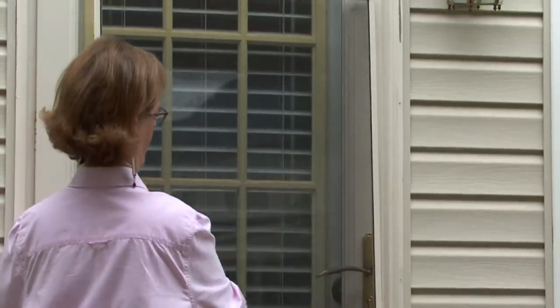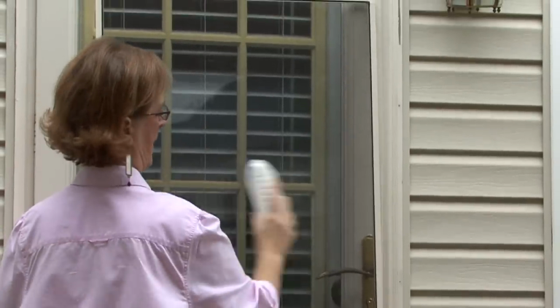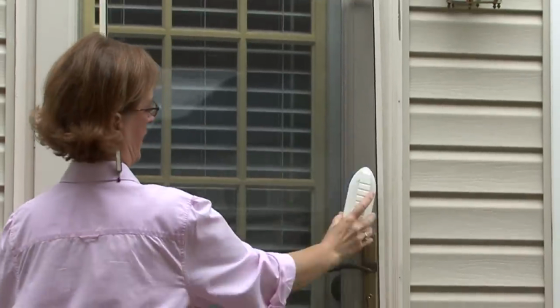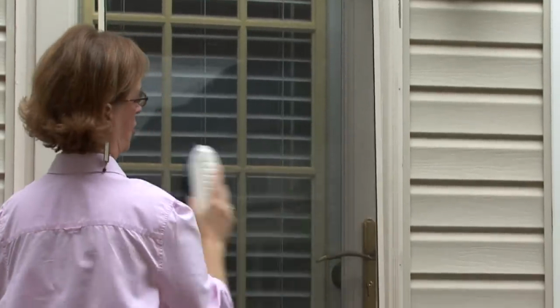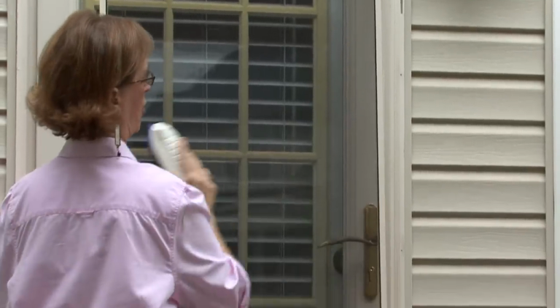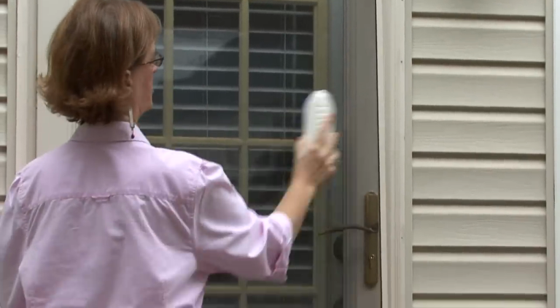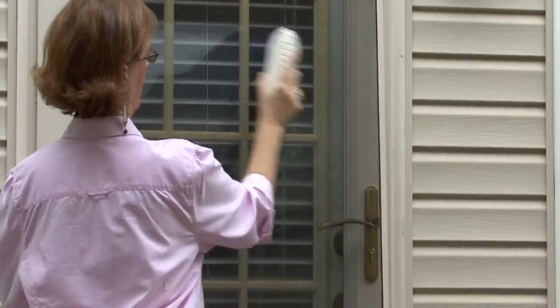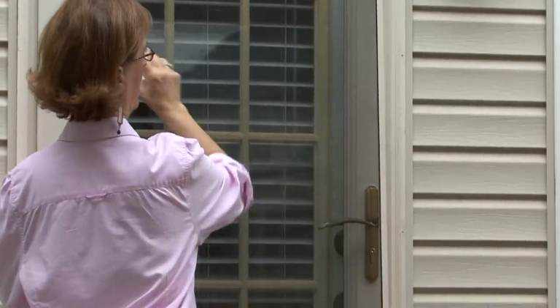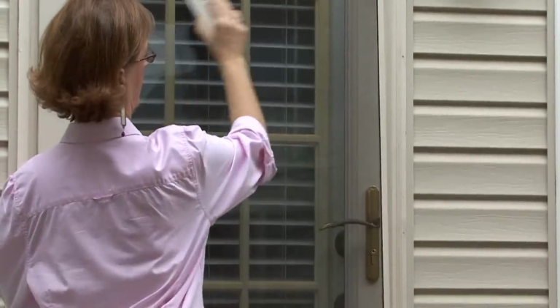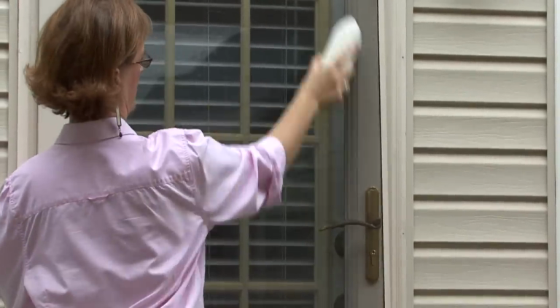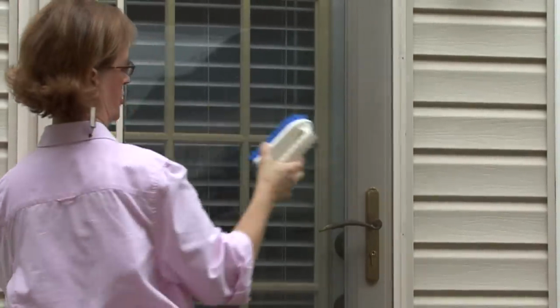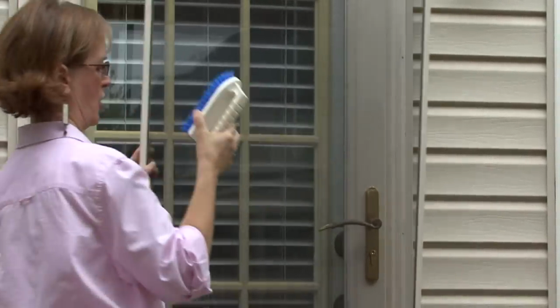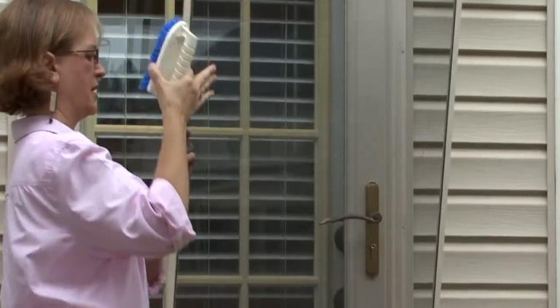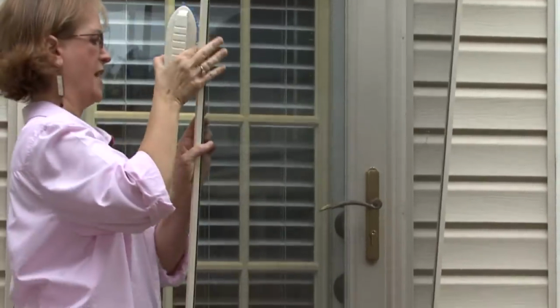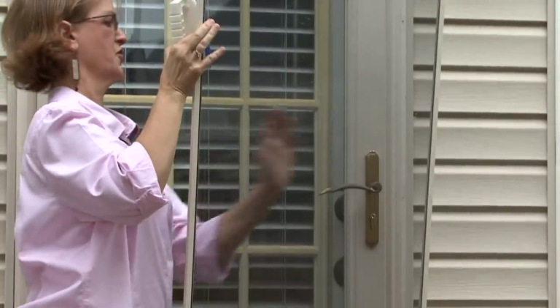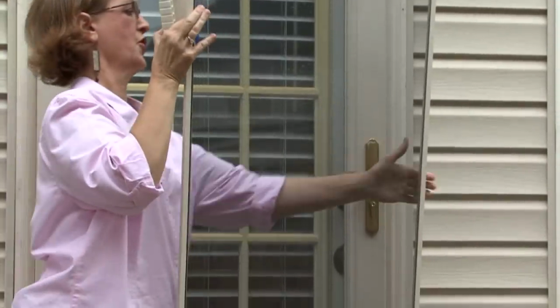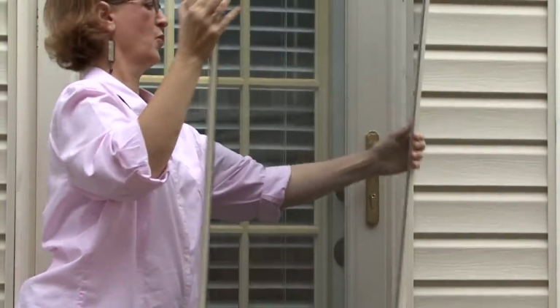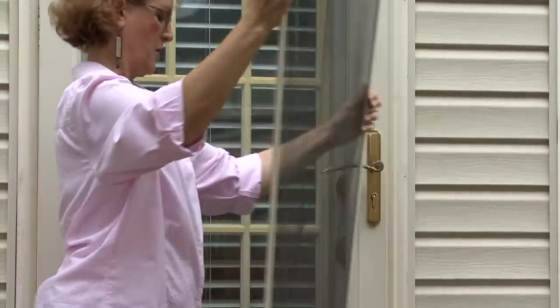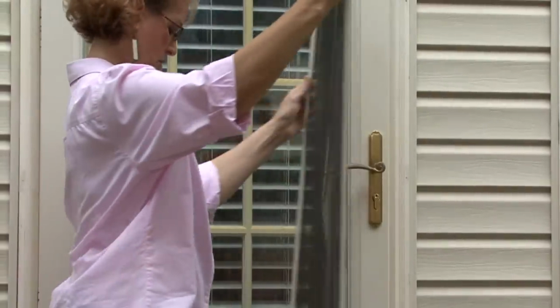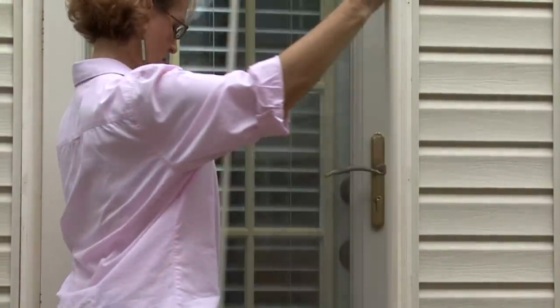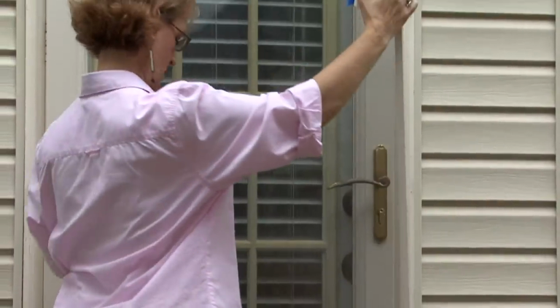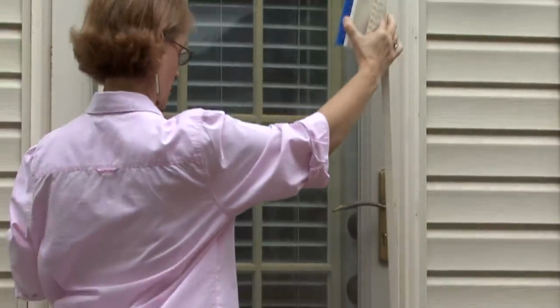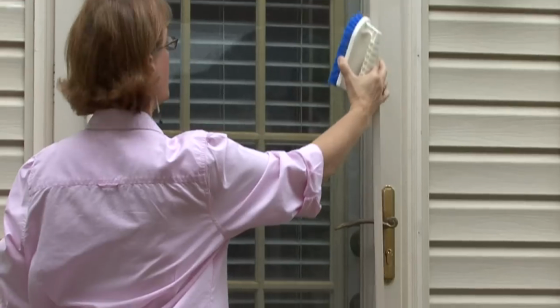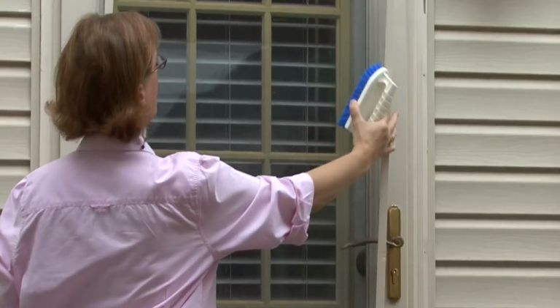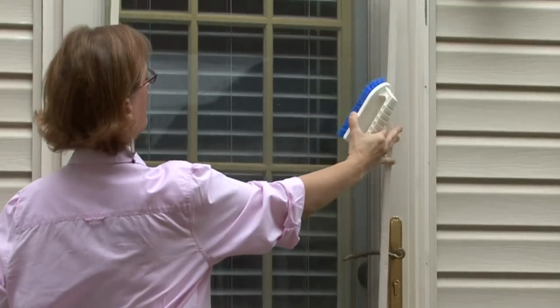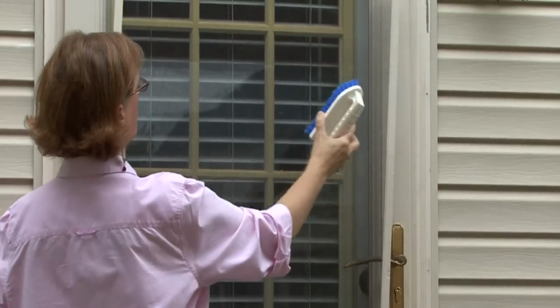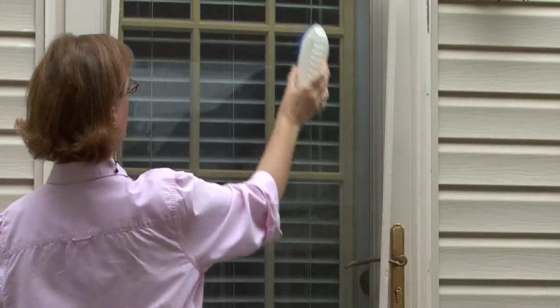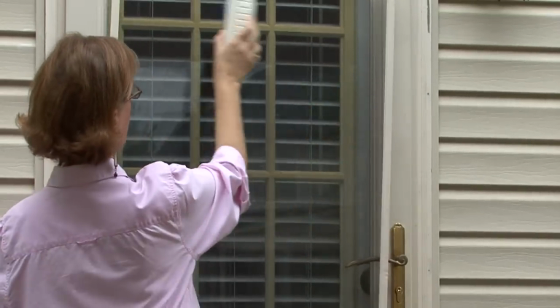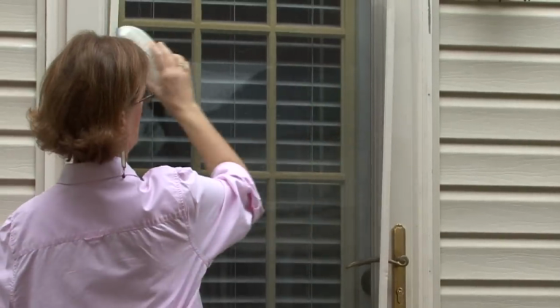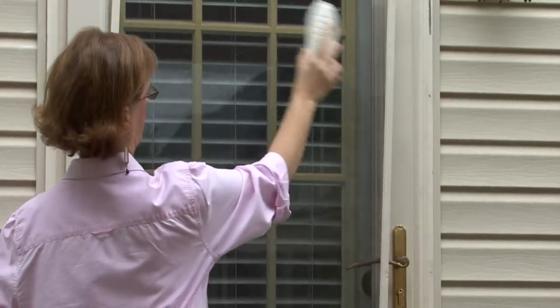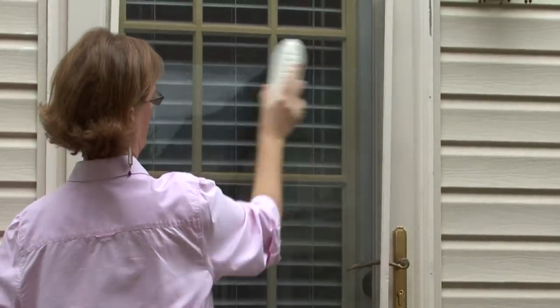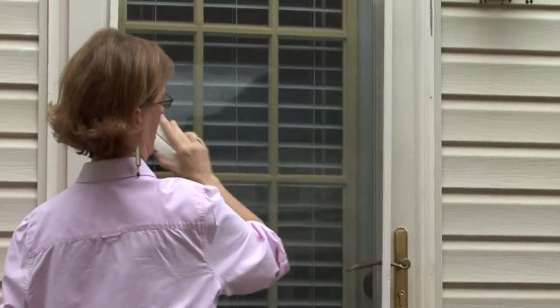I go across very lightly and just scrub it, and then turn it around and scrub the other side.